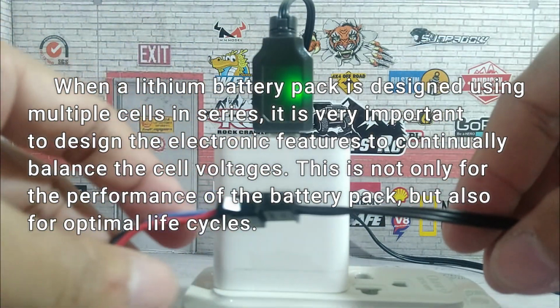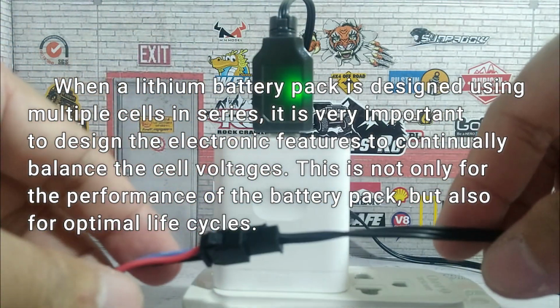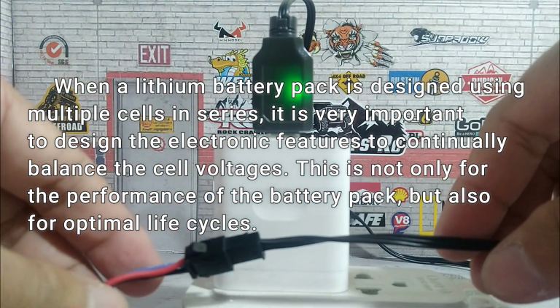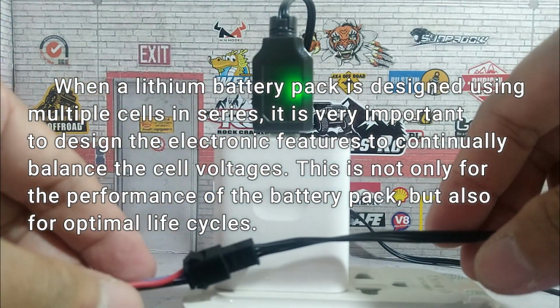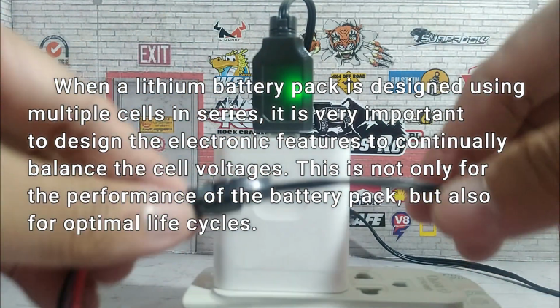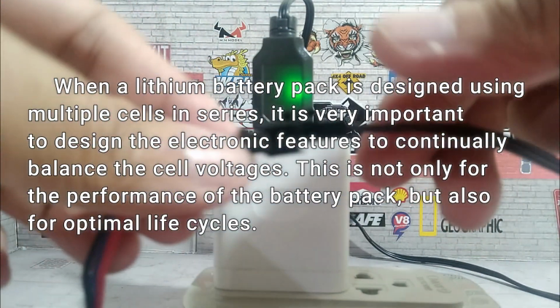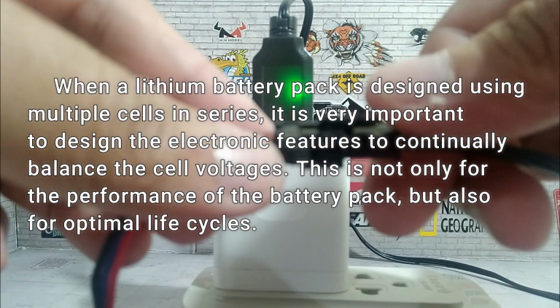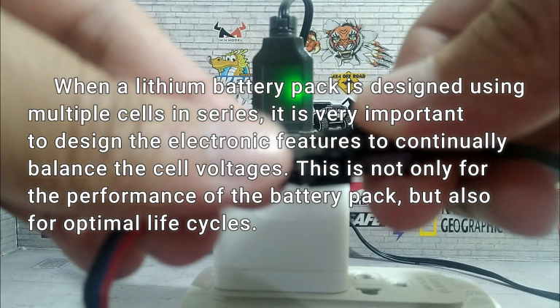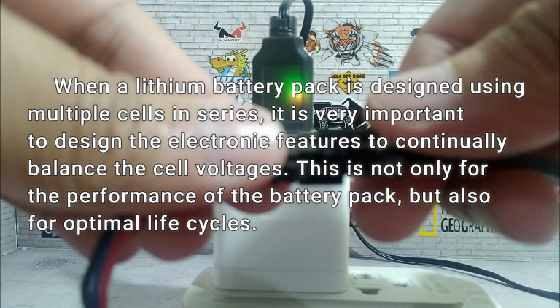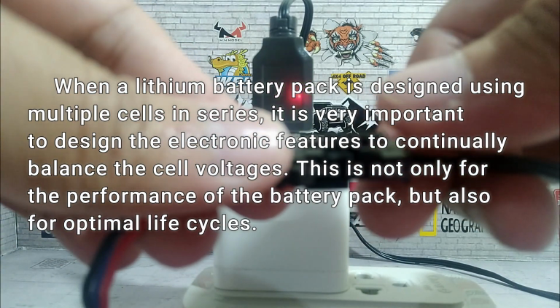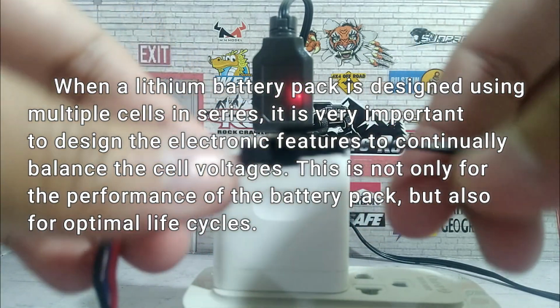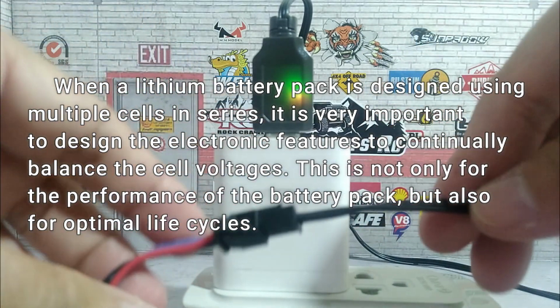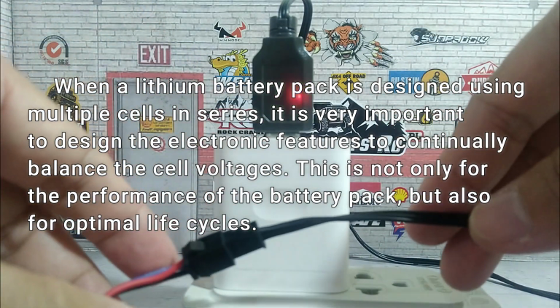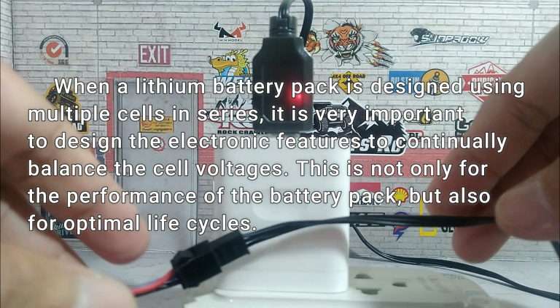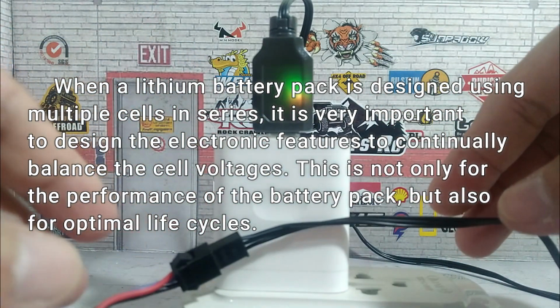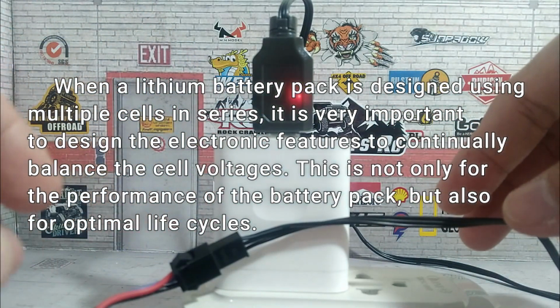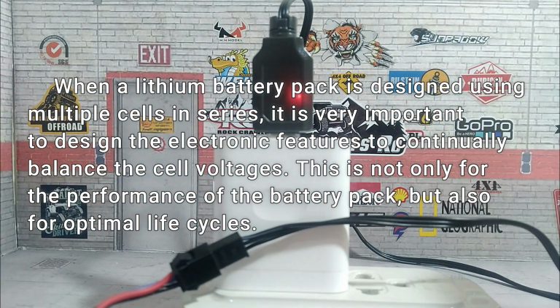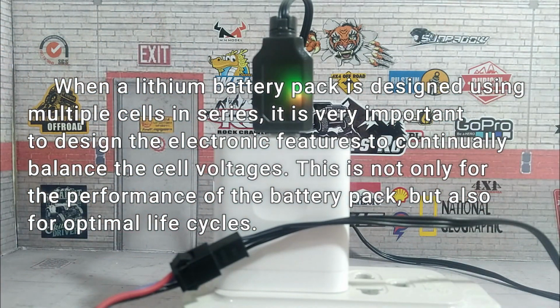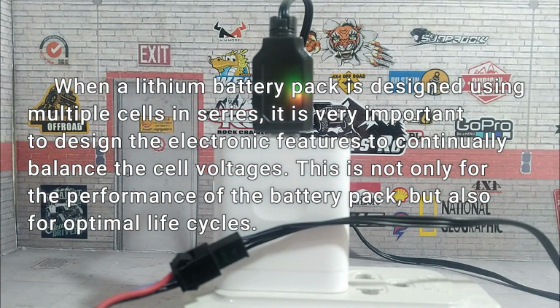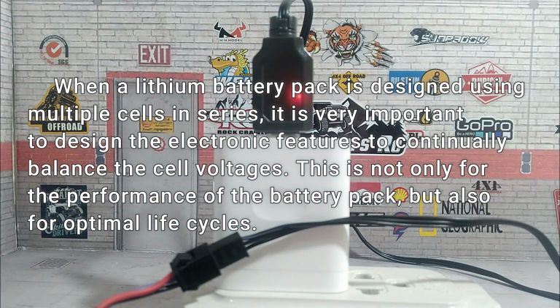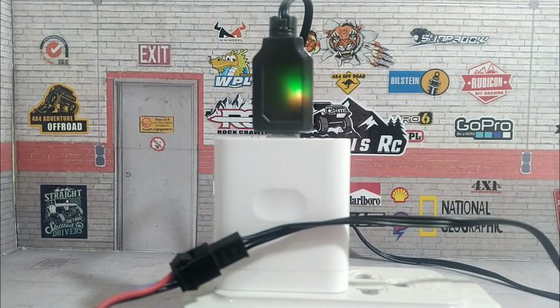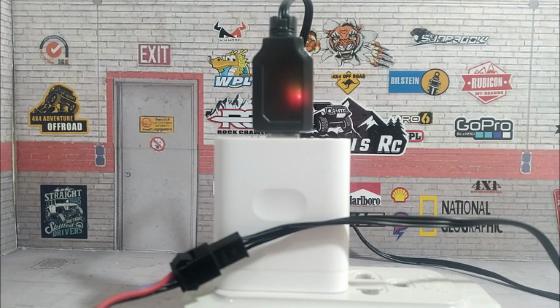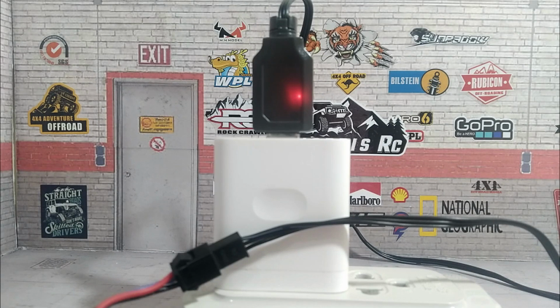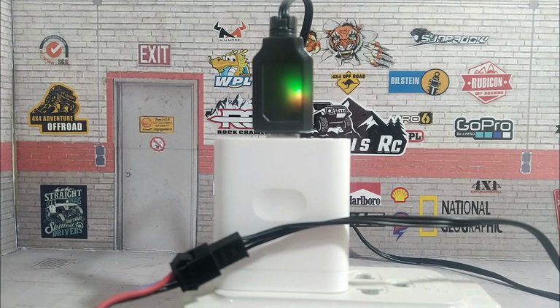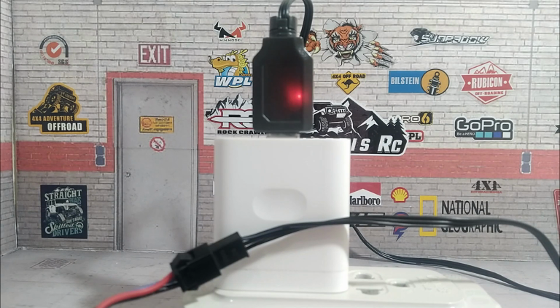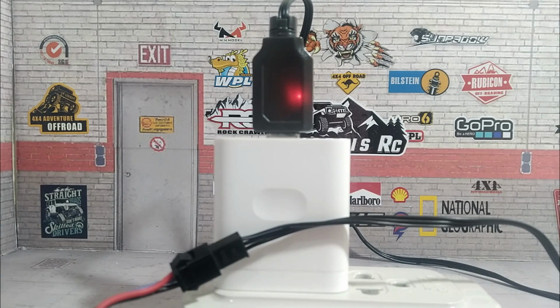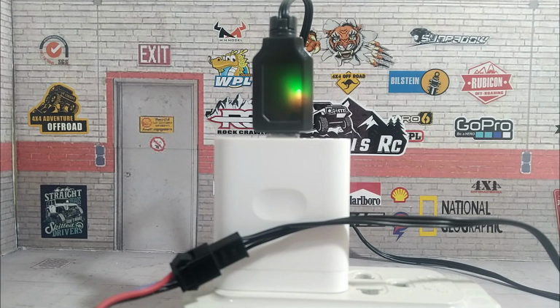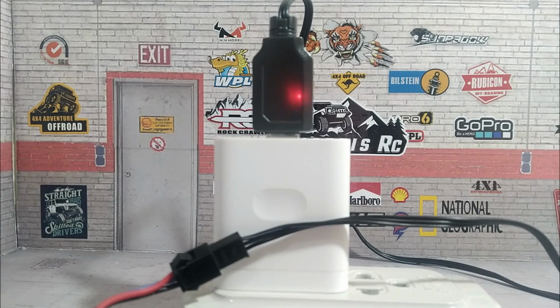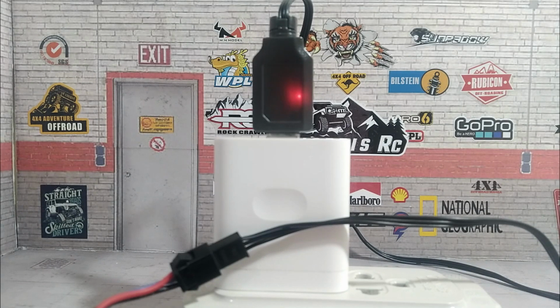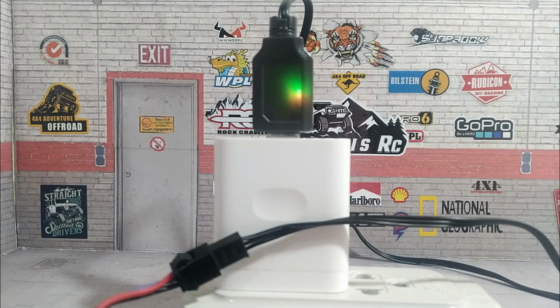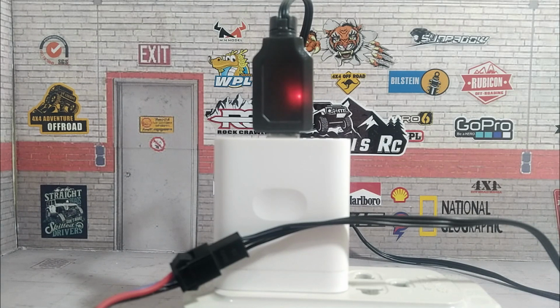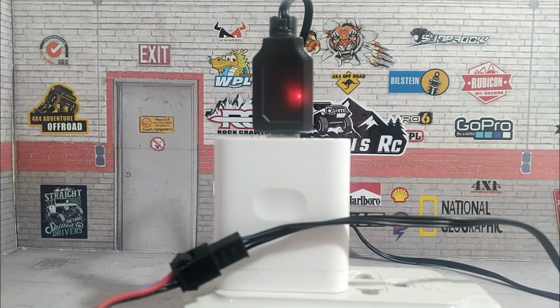Cell balancing is the process of equalizing the voltages and state of charge among the cells when they are at a full charge. So with this USB charger, how can we know if it is balance charging?